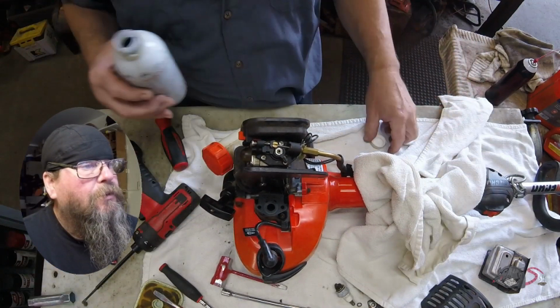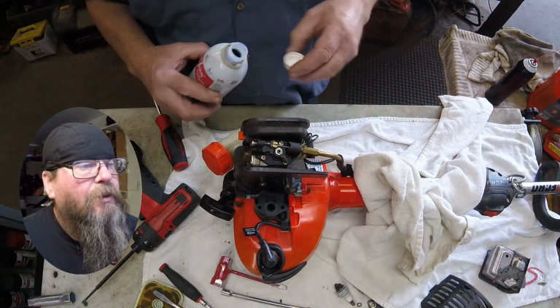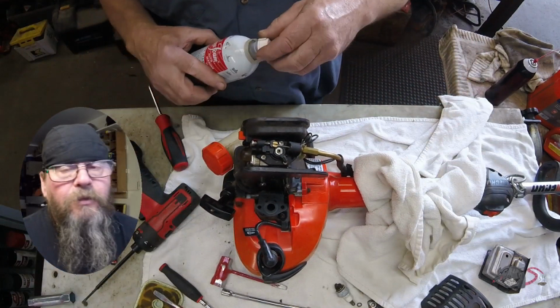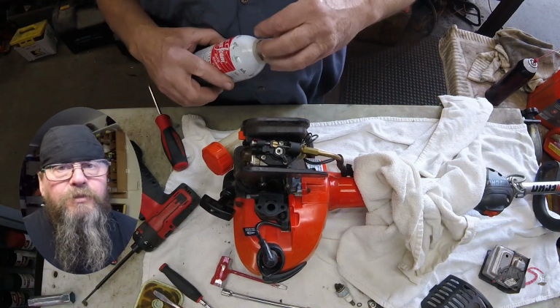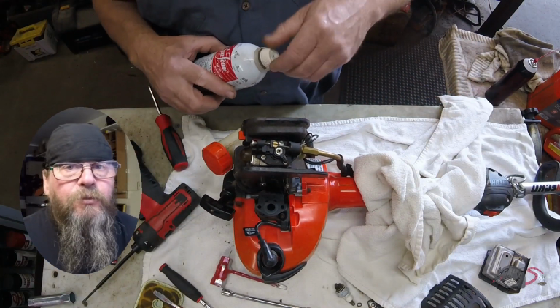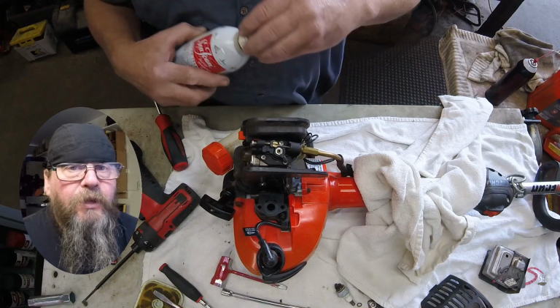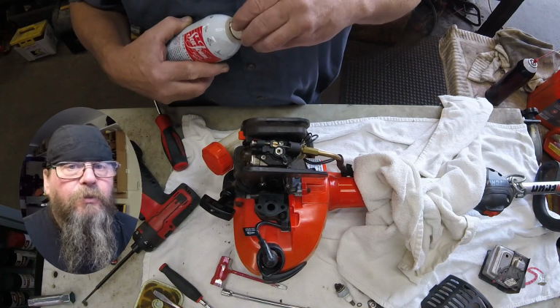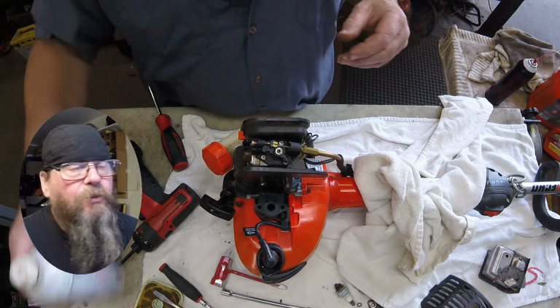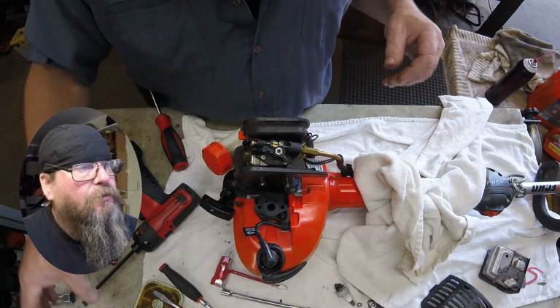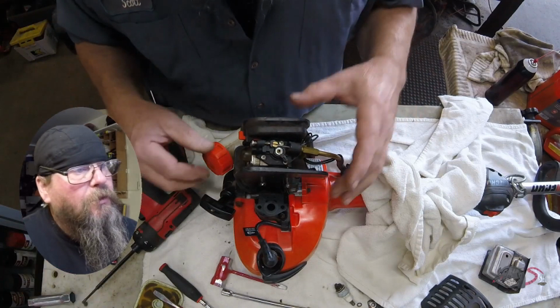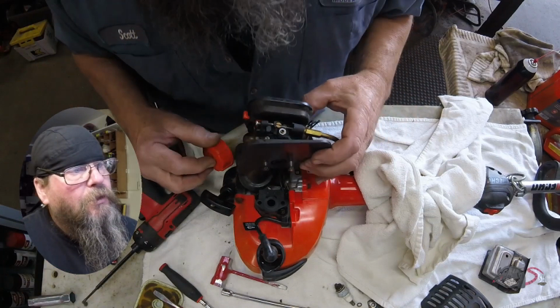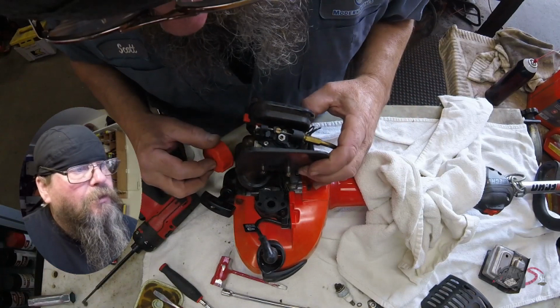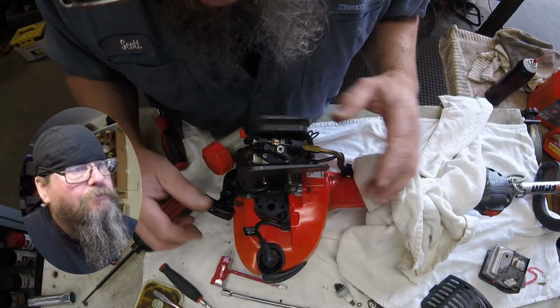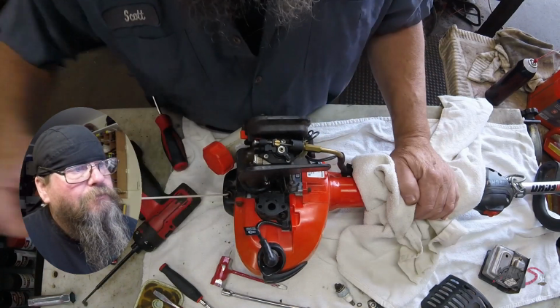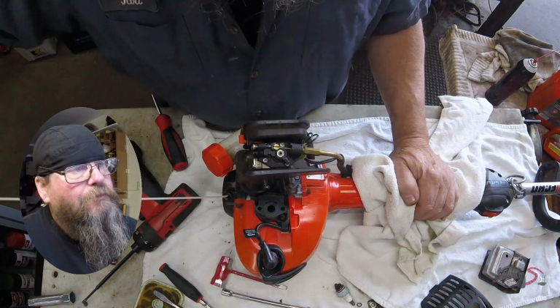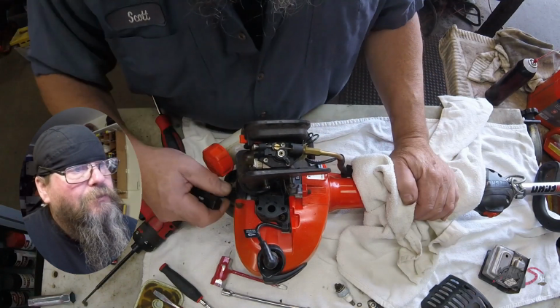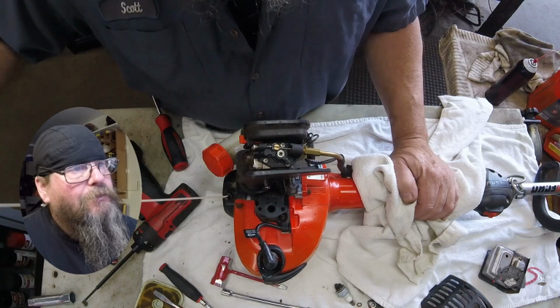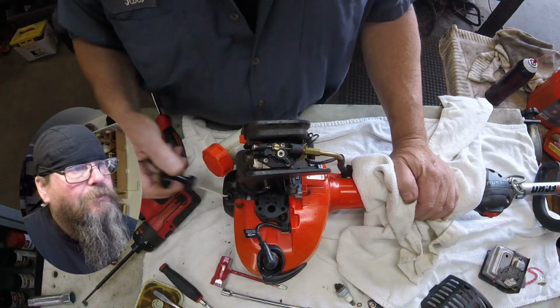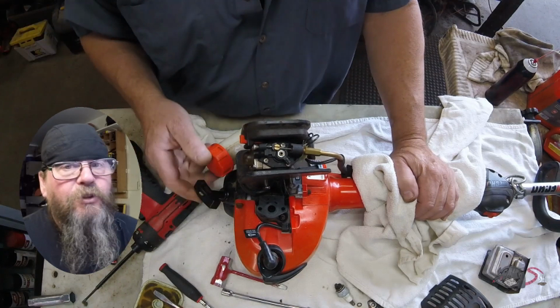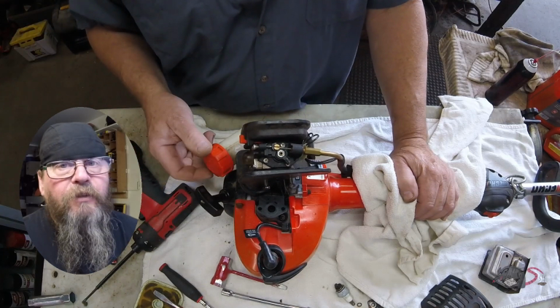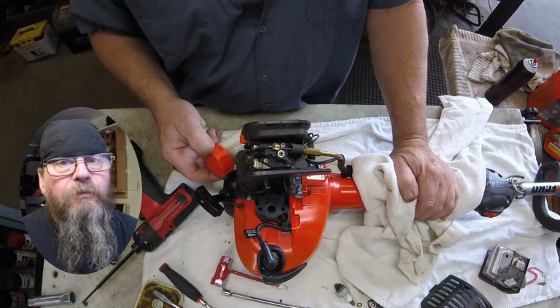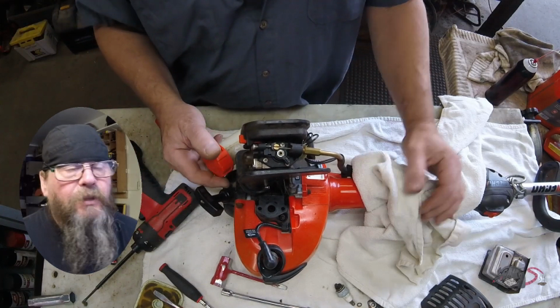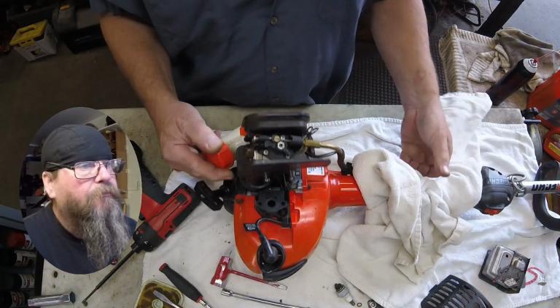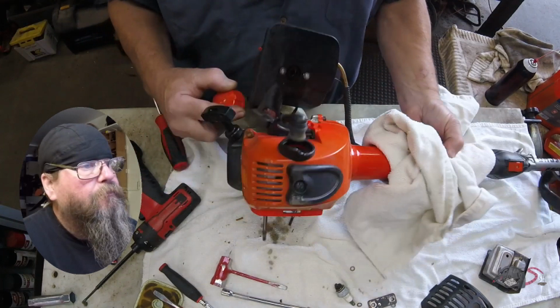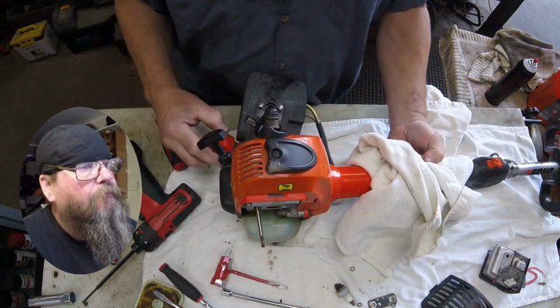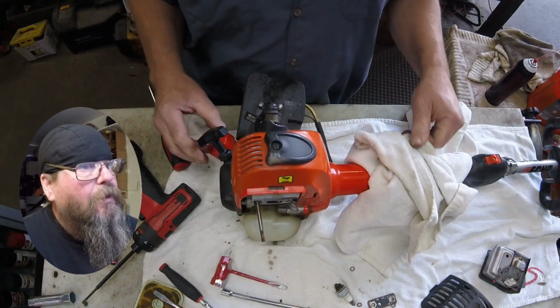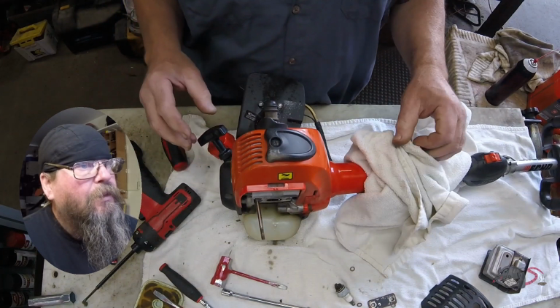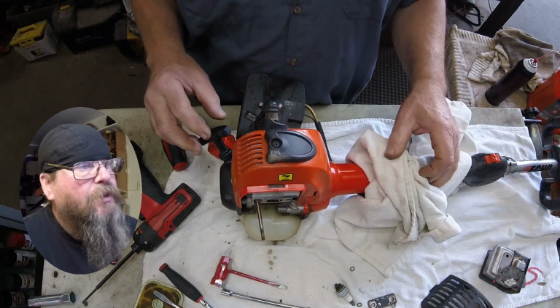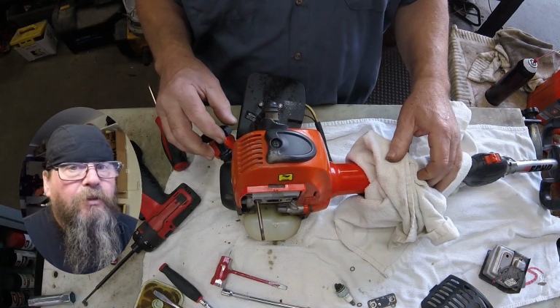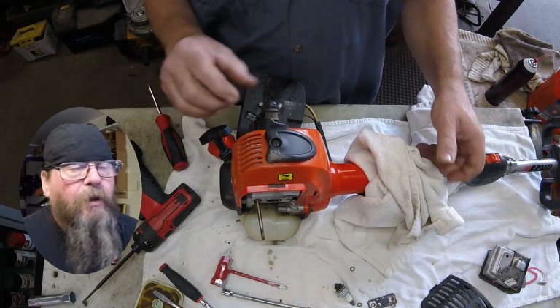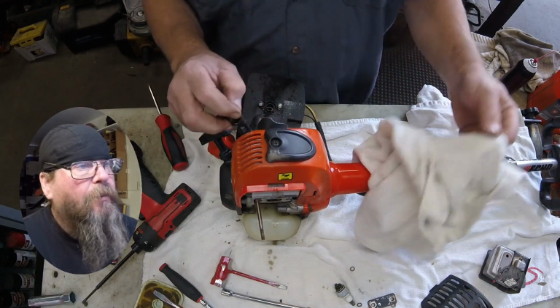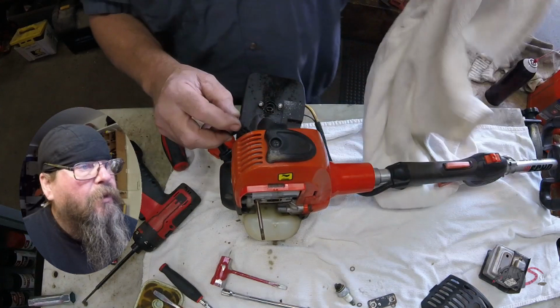We're just going to keep rolling this thing over and trying to get as much liquid out of the engine as we can — there's maybe a quarter of a can here. You'll want to make sure that you have the stop switch engaged when you're doing this. It's just good practice. It seems like the bulk of the water is coming out of here.